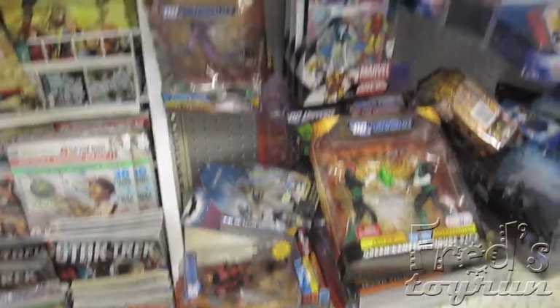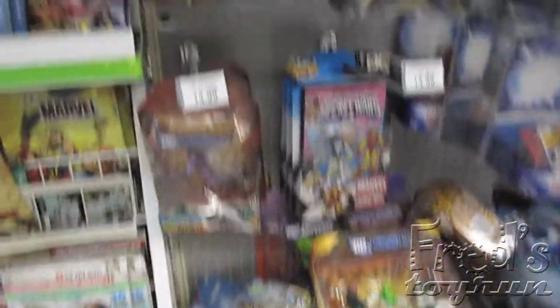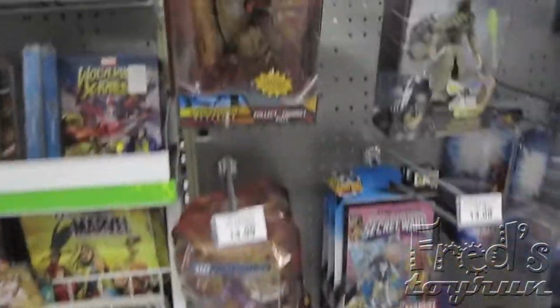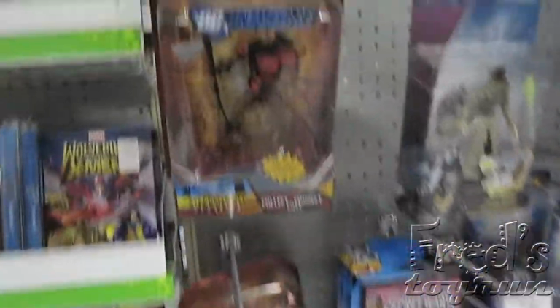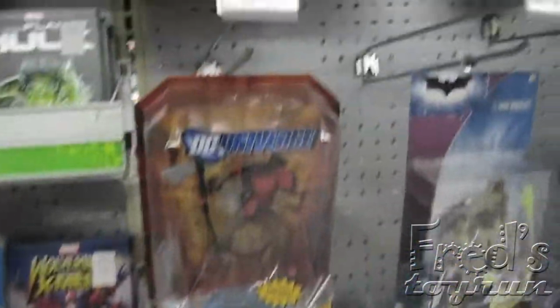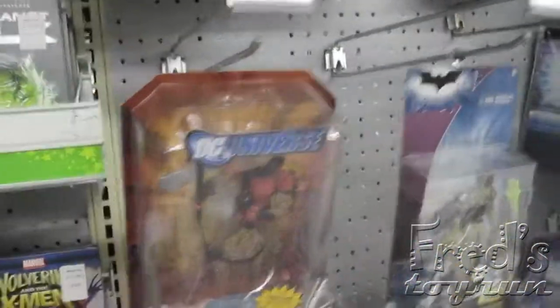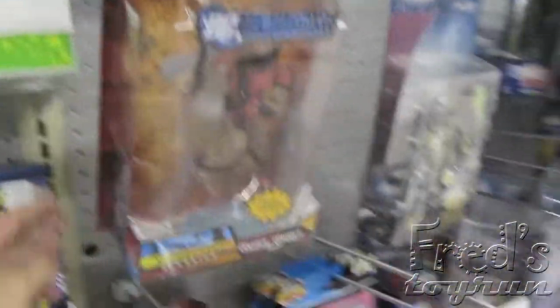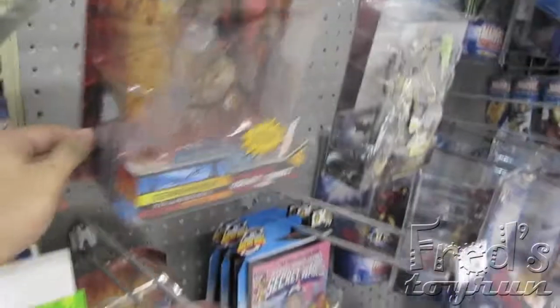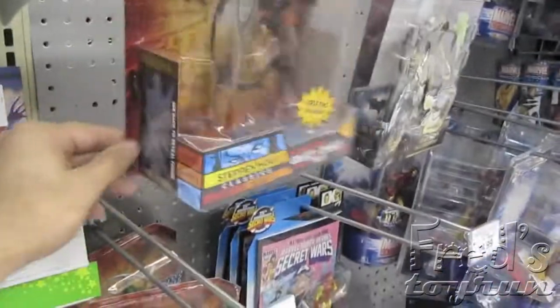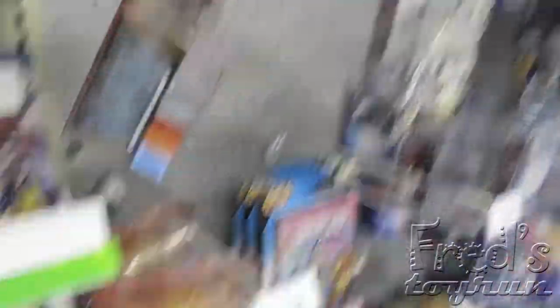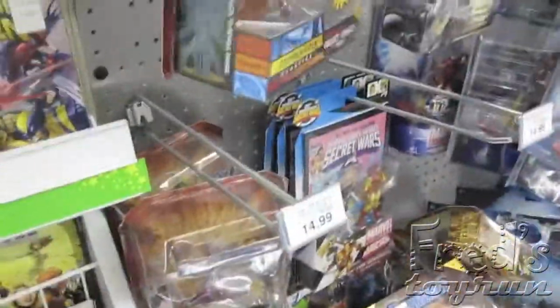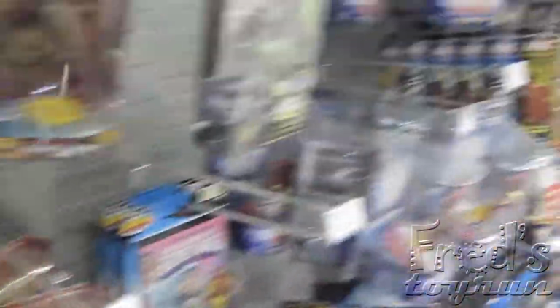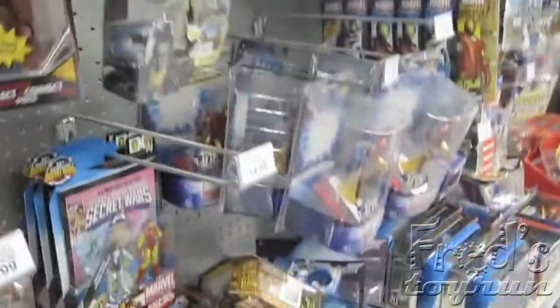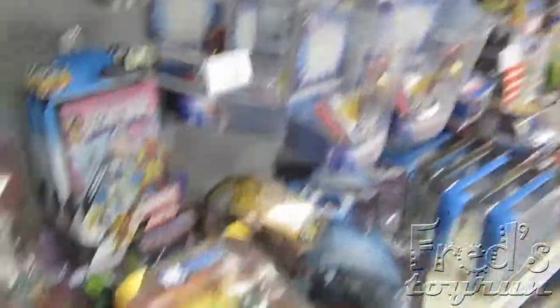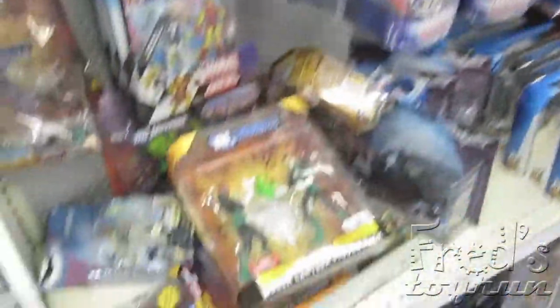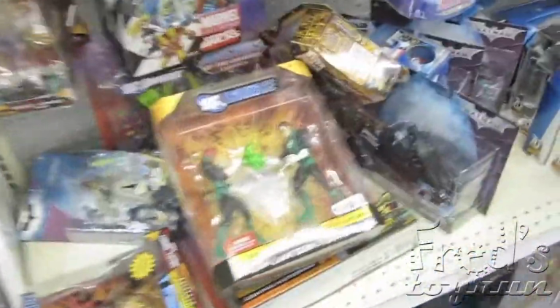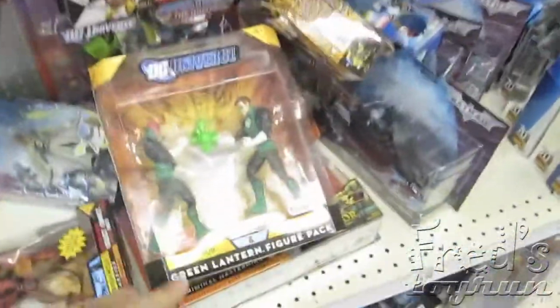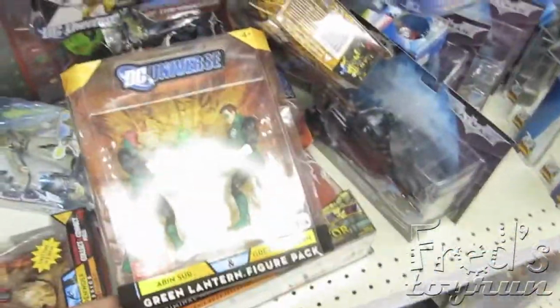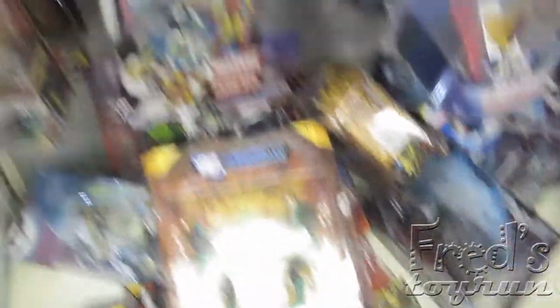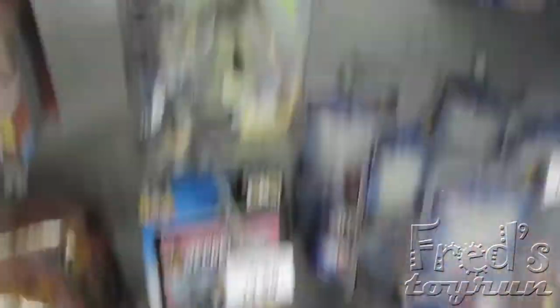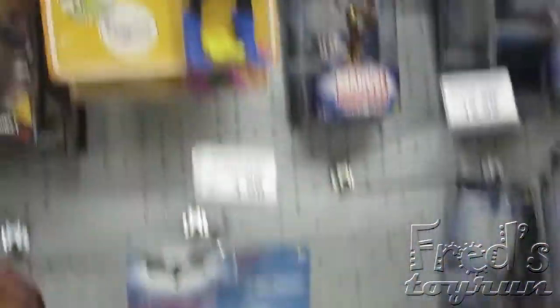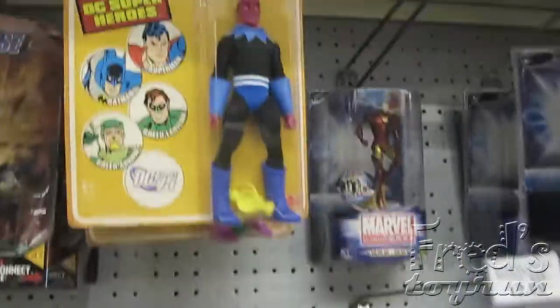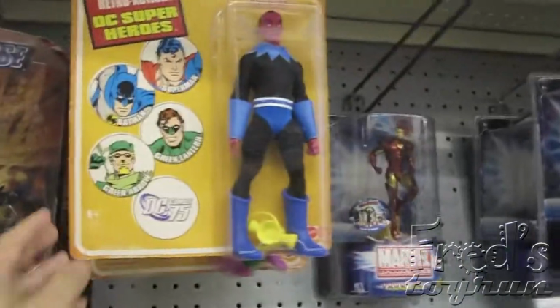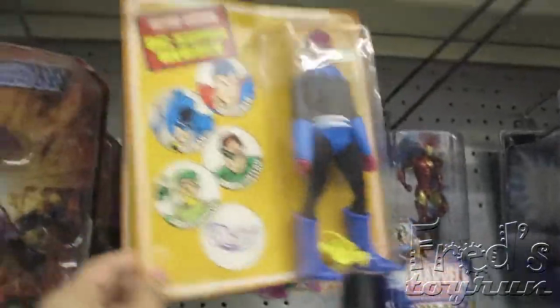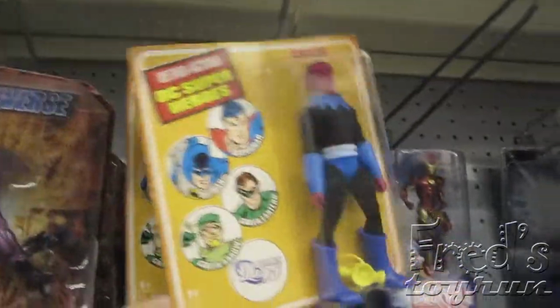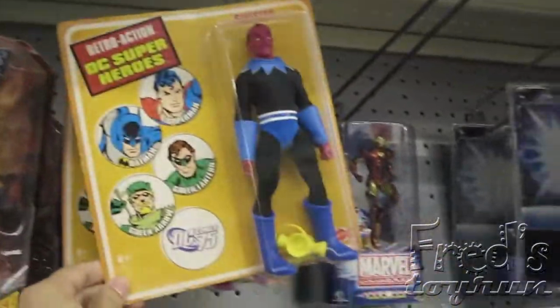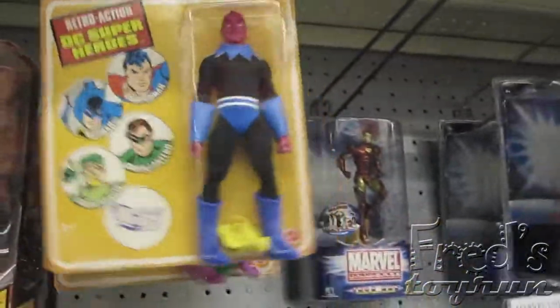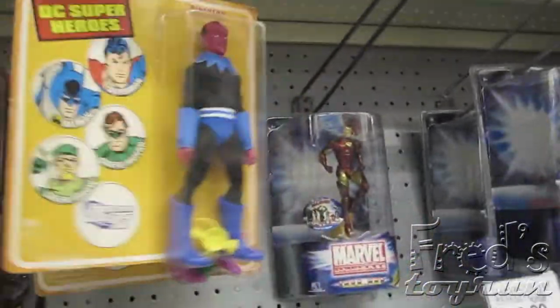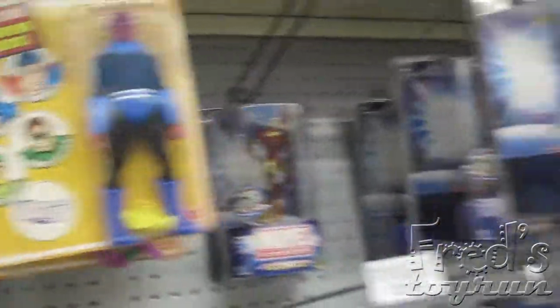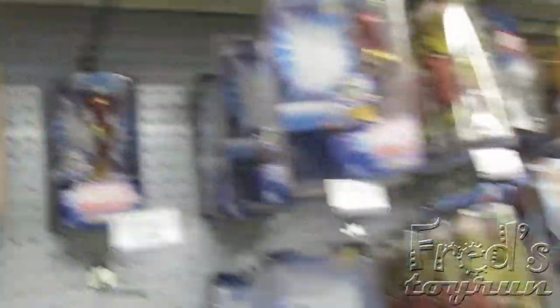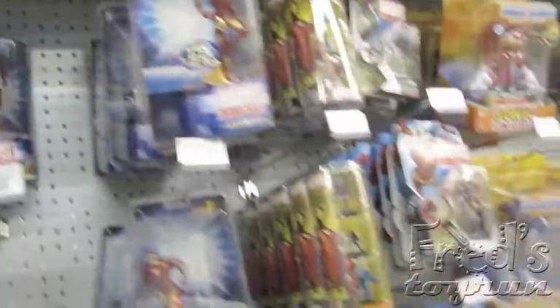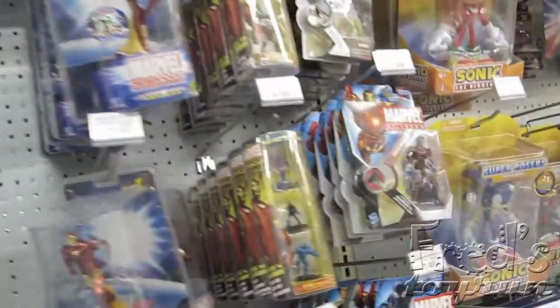Here we have the DC Universe. What wave is this? Eleven. These are all old. Got the vintage superheroes. What else?